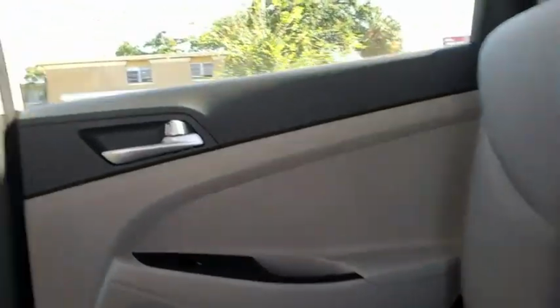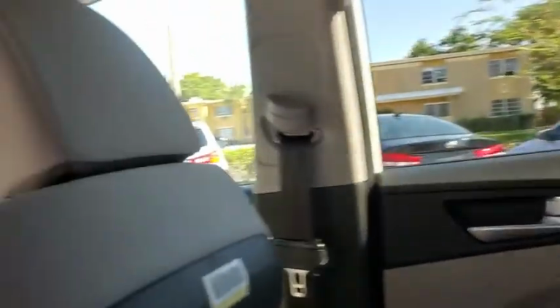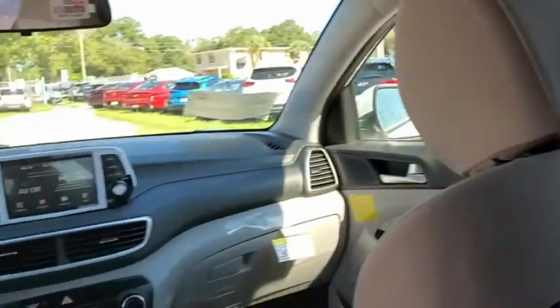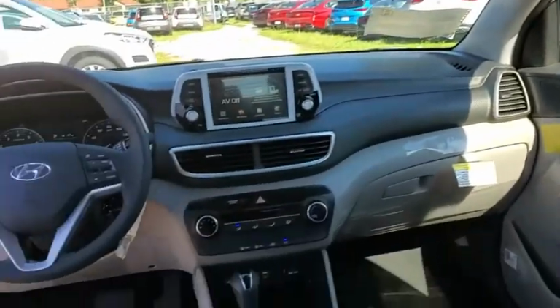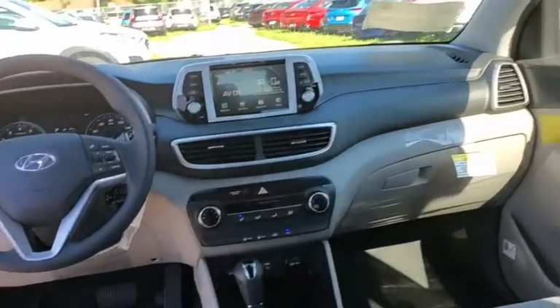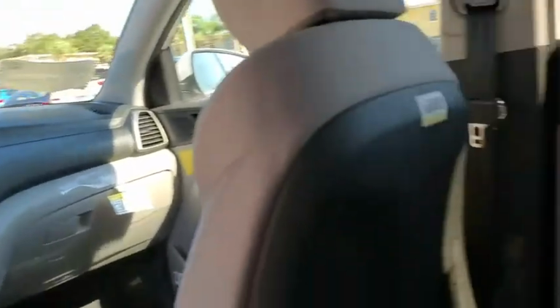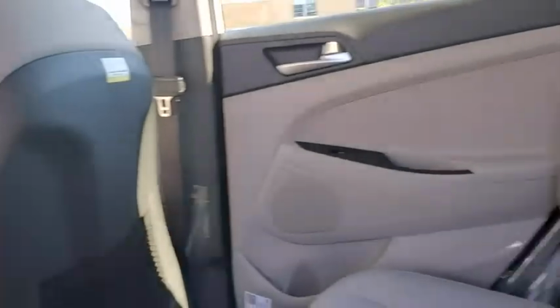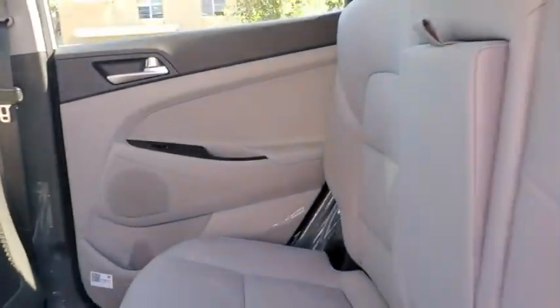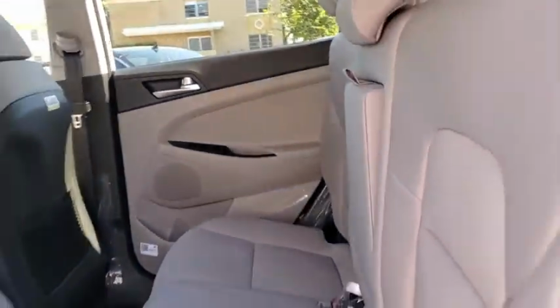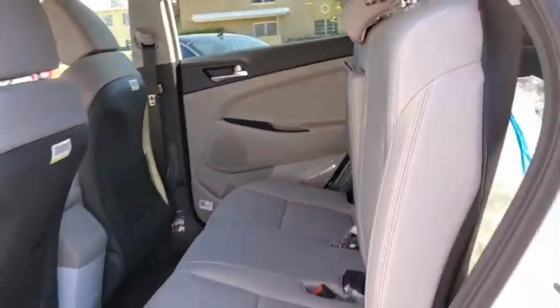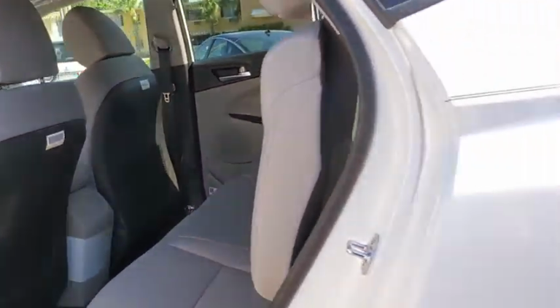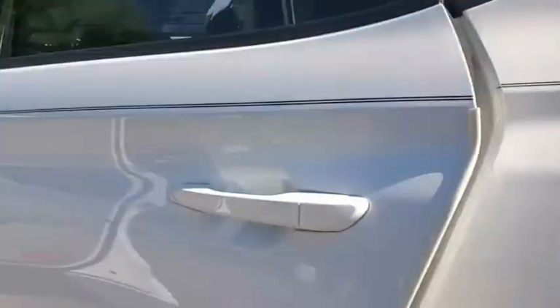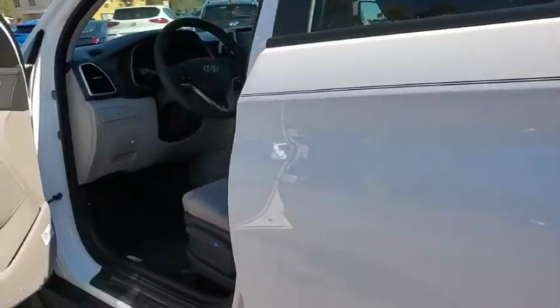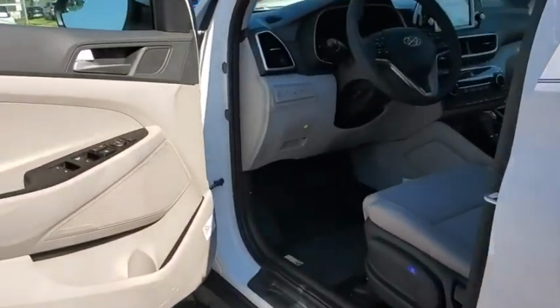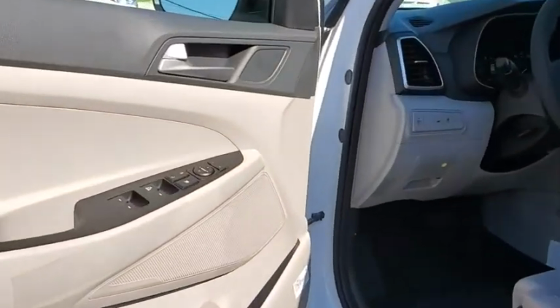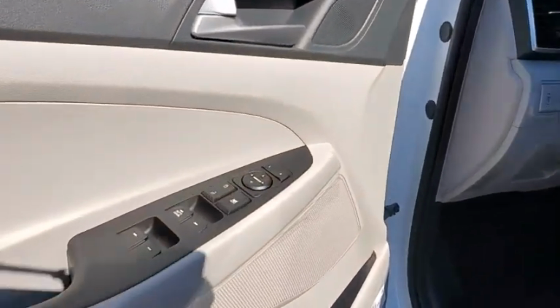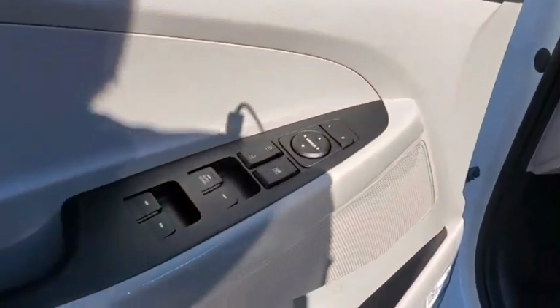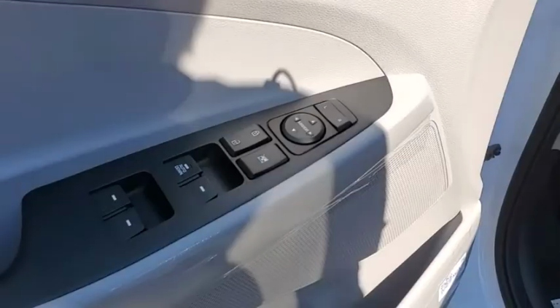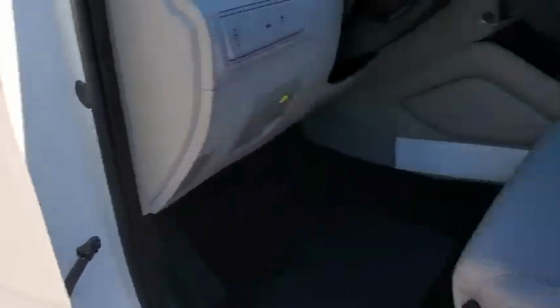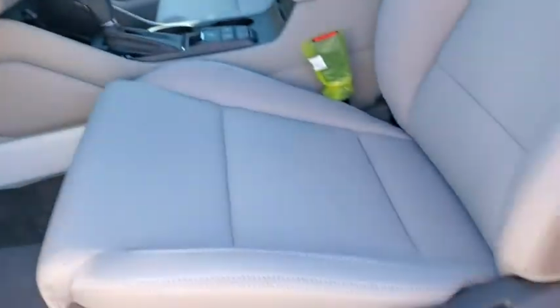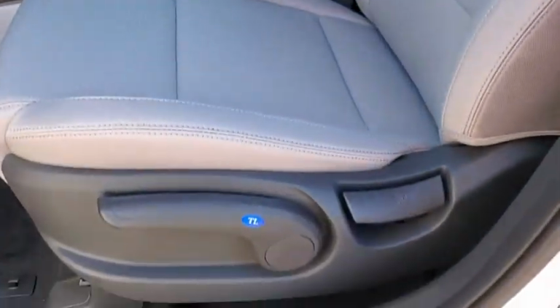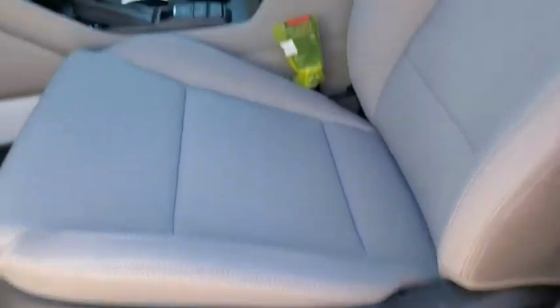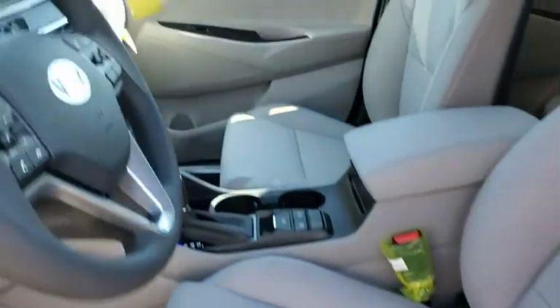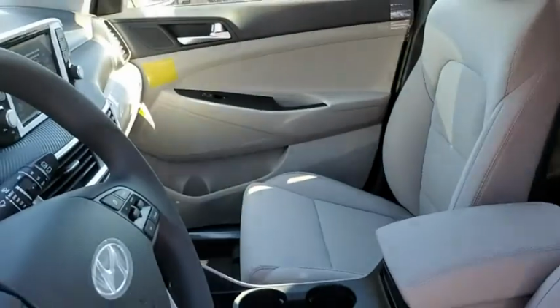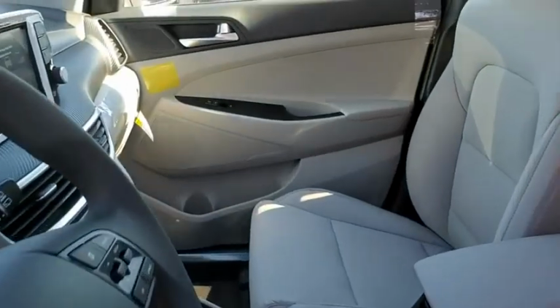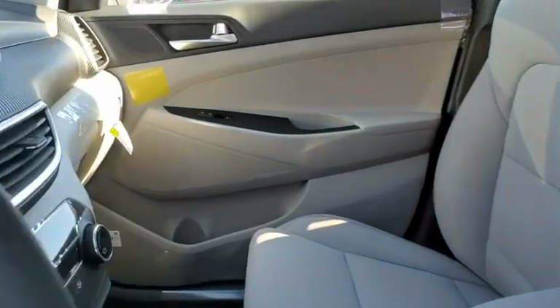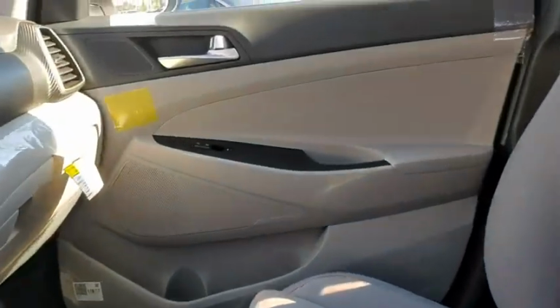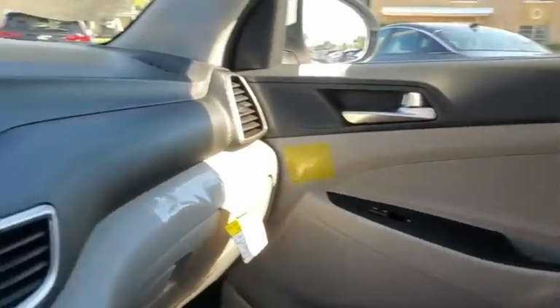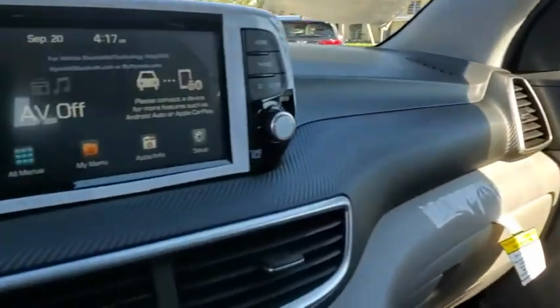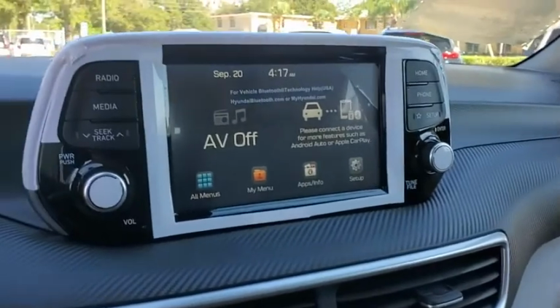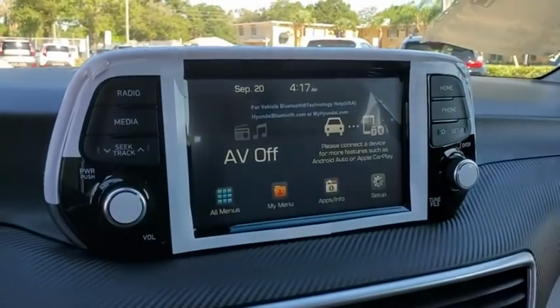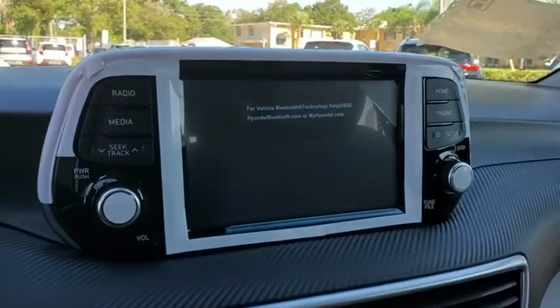Here are some of this vehicle's great options: traction control, dual airbags, alloy wheels, power steering, four-wheel disc brakes, electronic stability control, power windows, trip computer, security system, and rear window defroster.